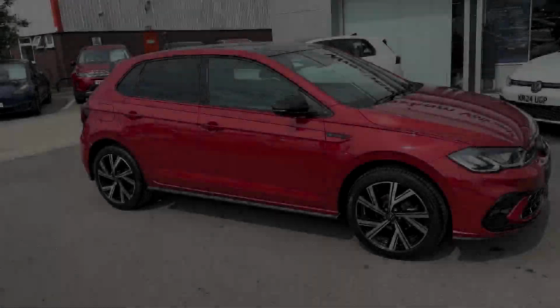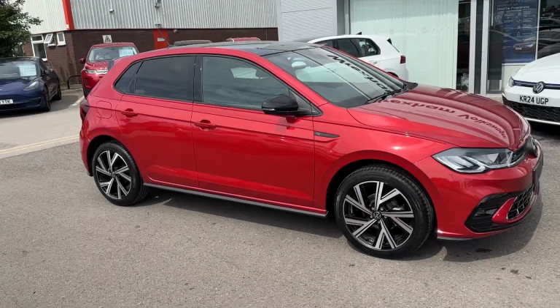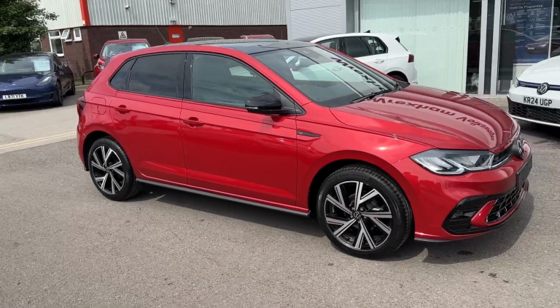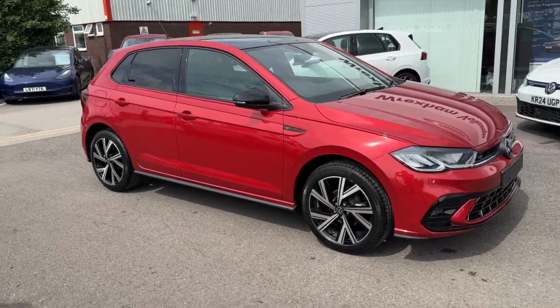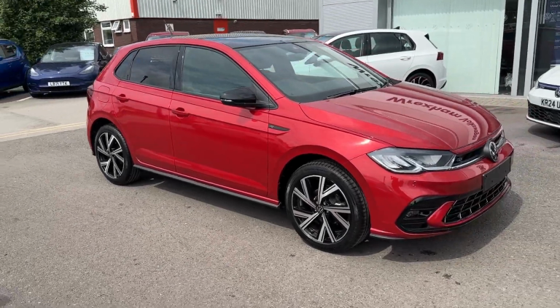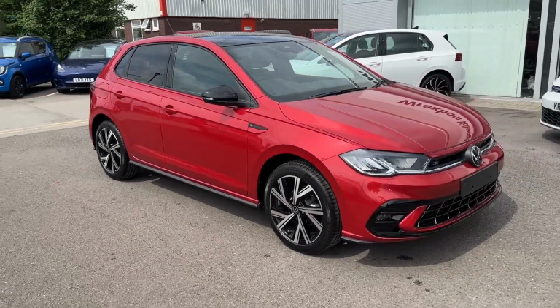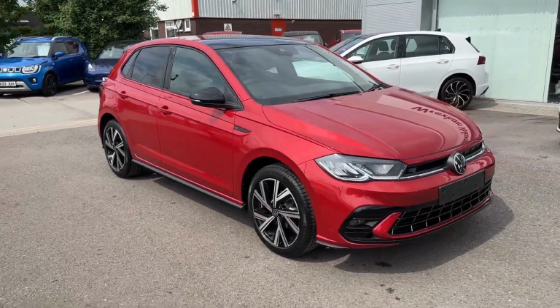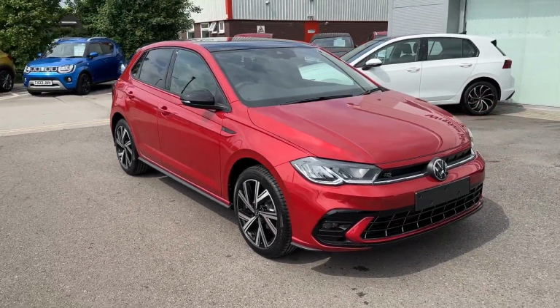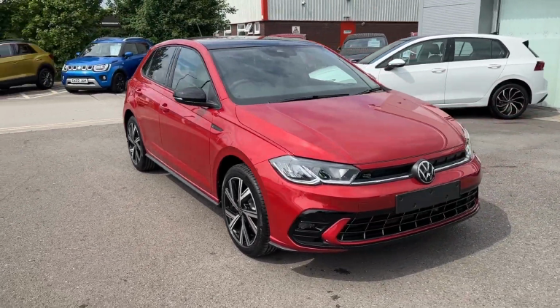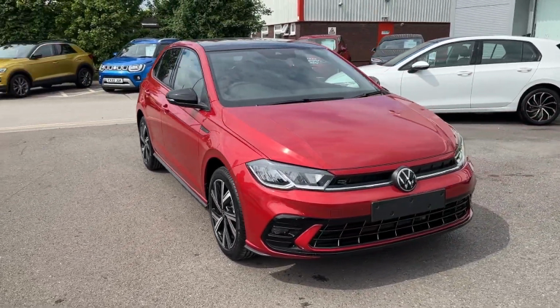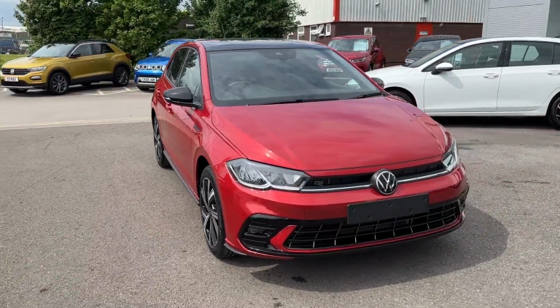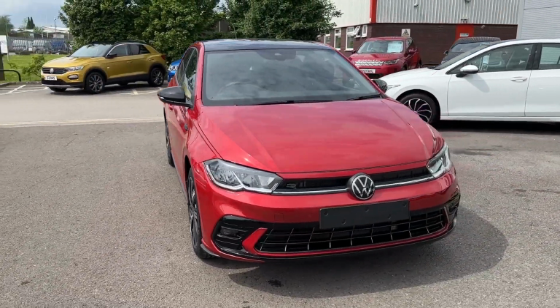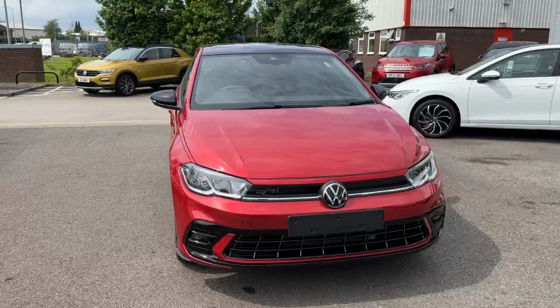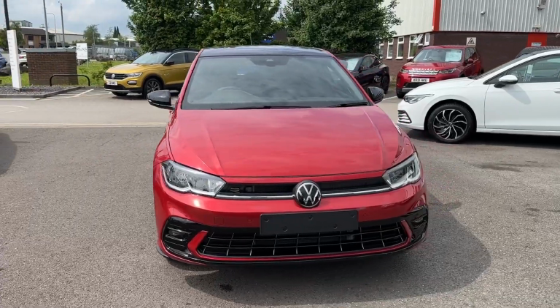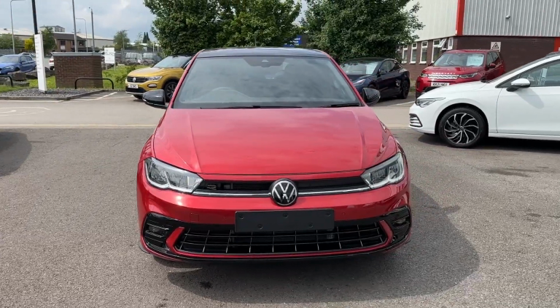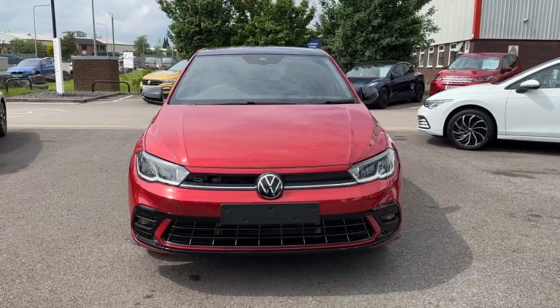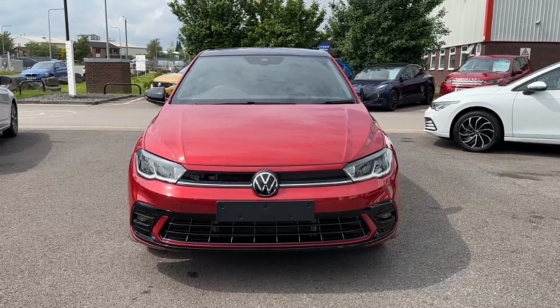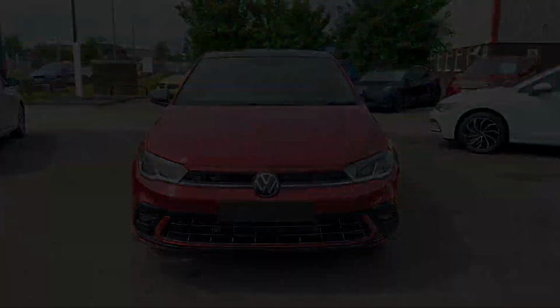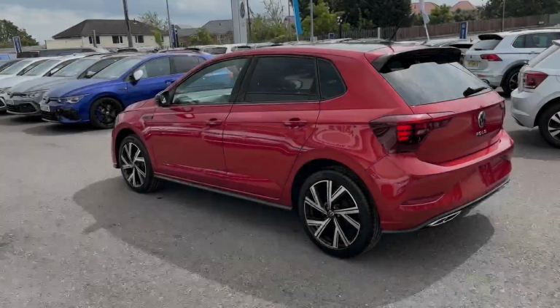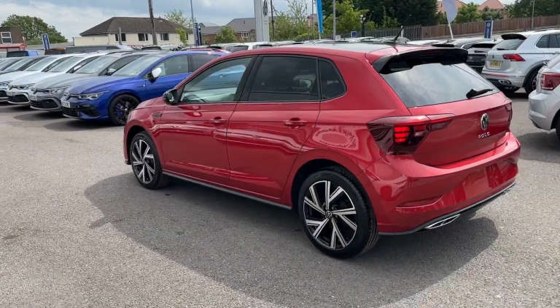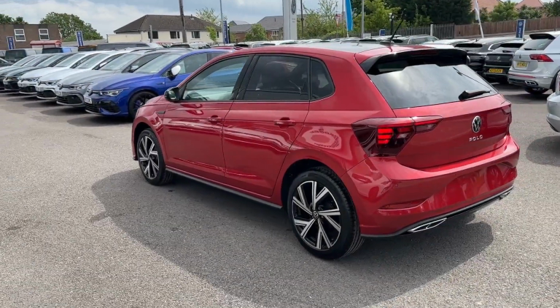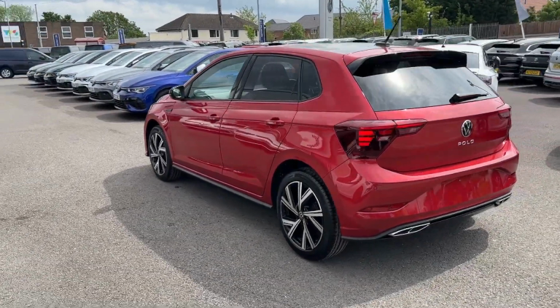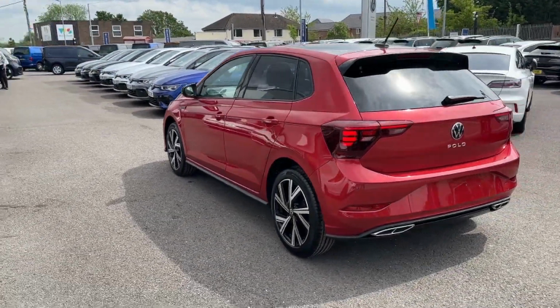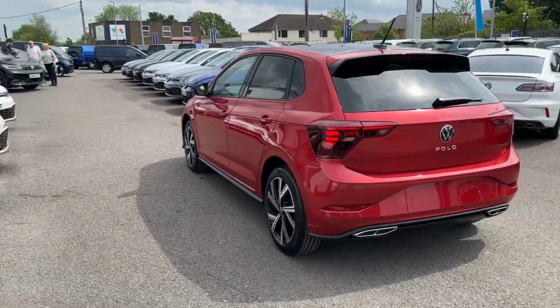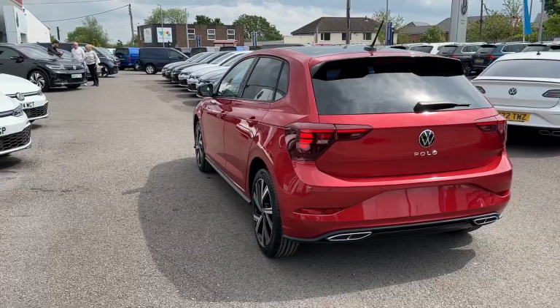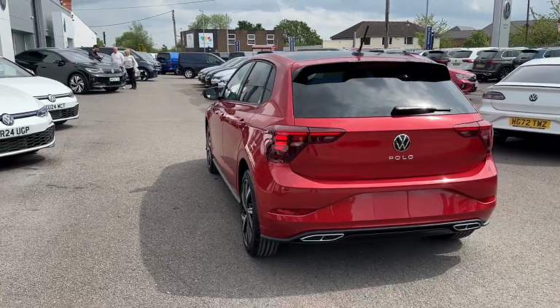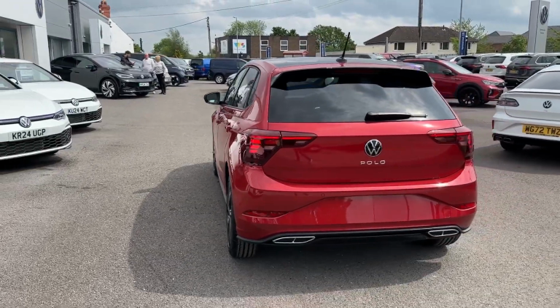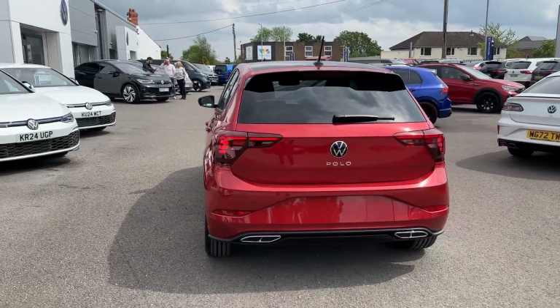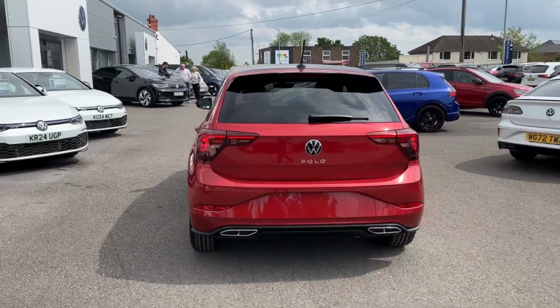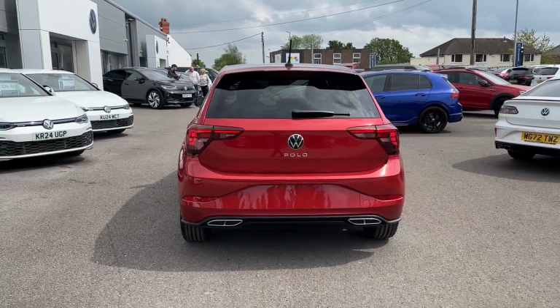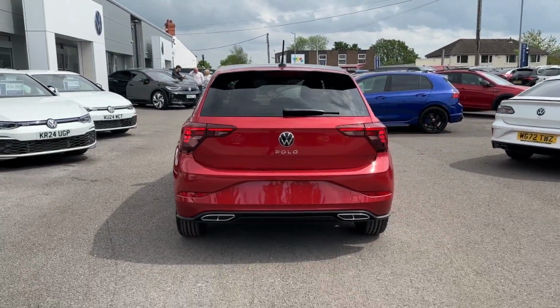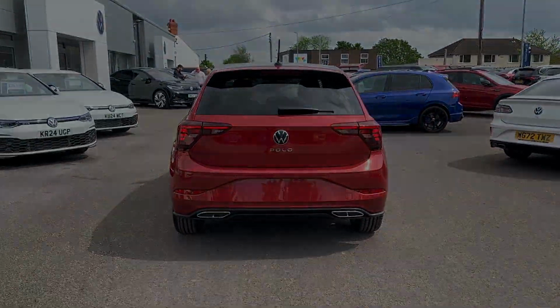Hello and welcome, Greg here from Wrexham Volkswagen, sharing with you today this fabulous and sporty-looking Volkswagen Polo R-Line, available here in the stunning King's Red metallic colour and powered by a 1.0-litre TSI 95 PS engine with a DSG gearbox.